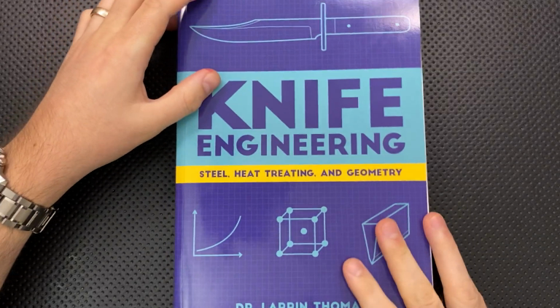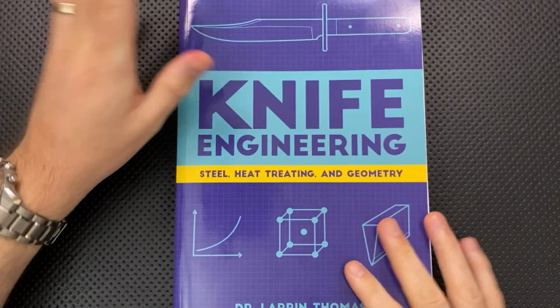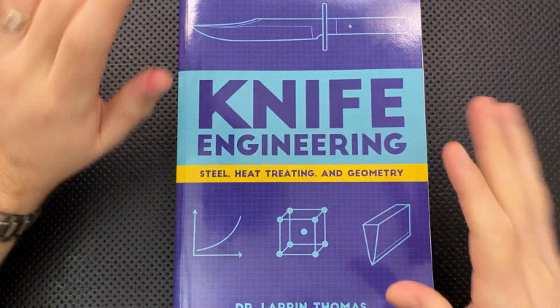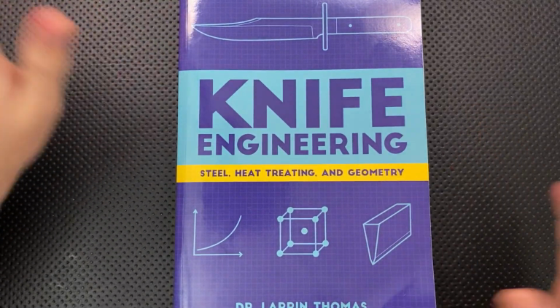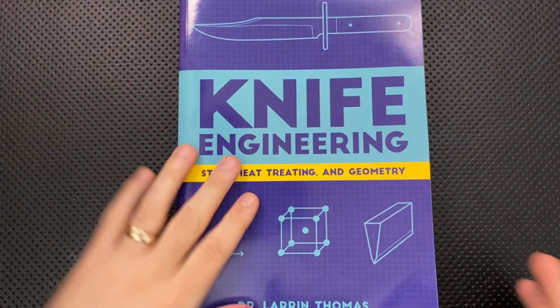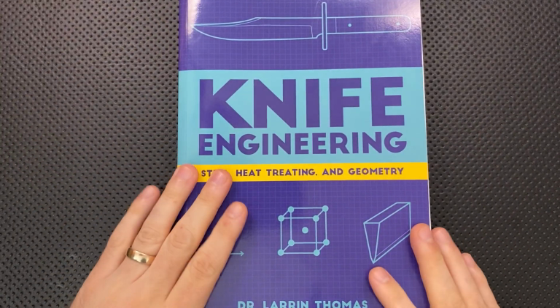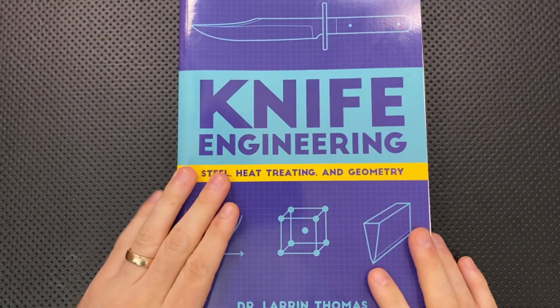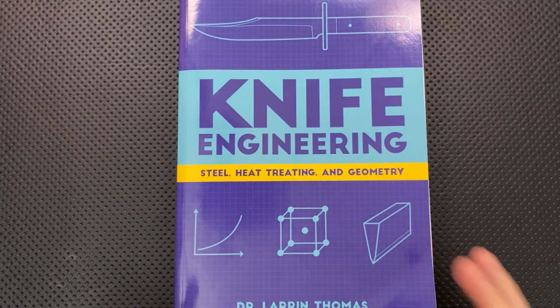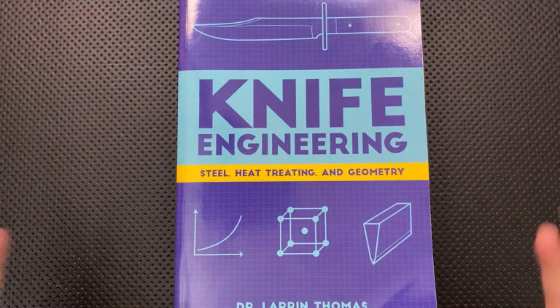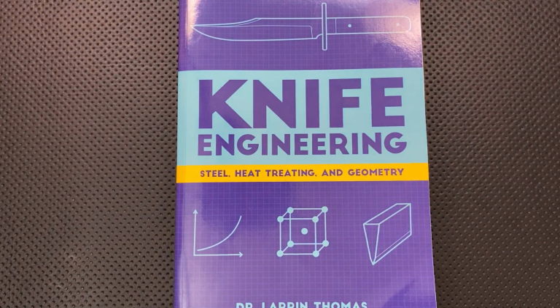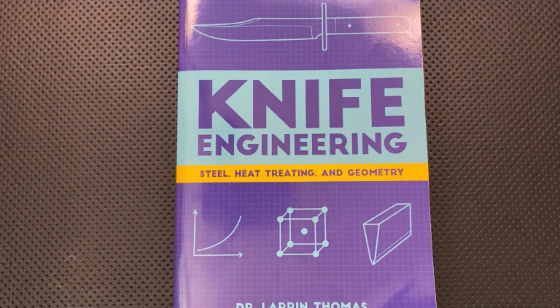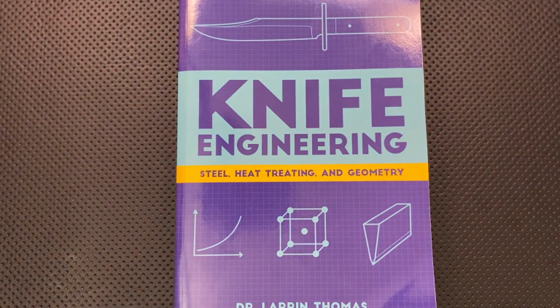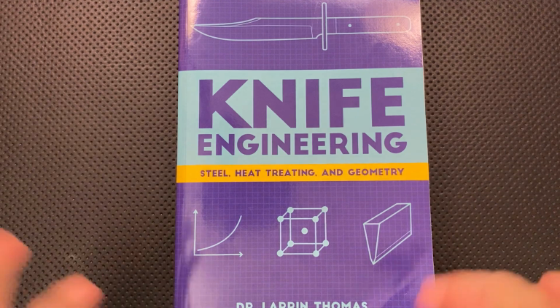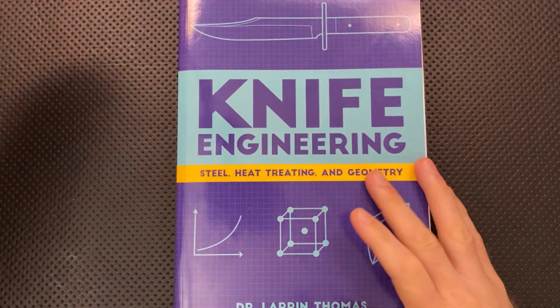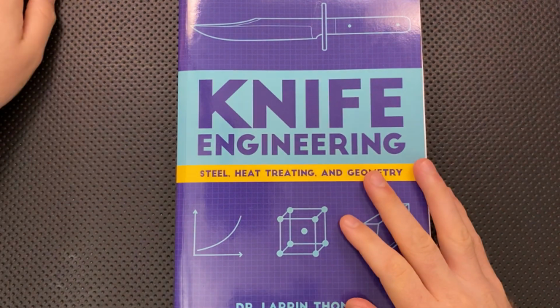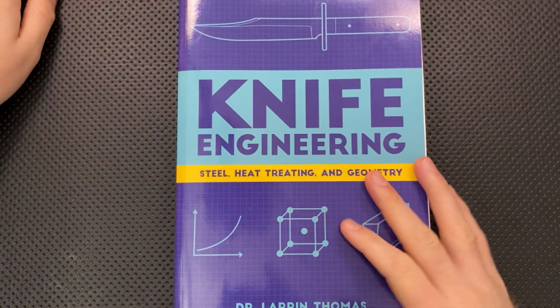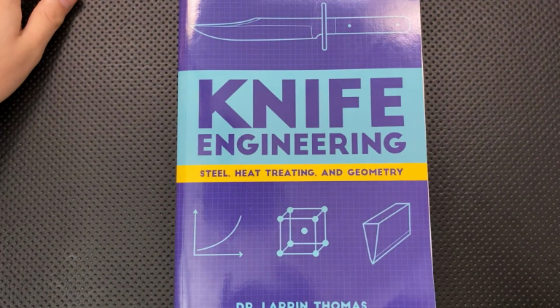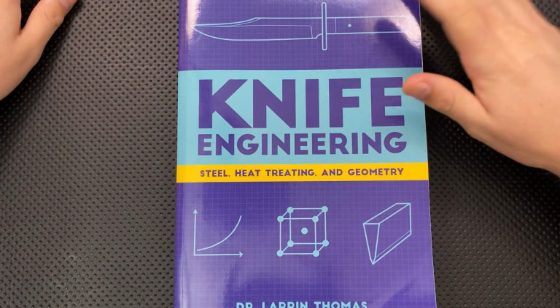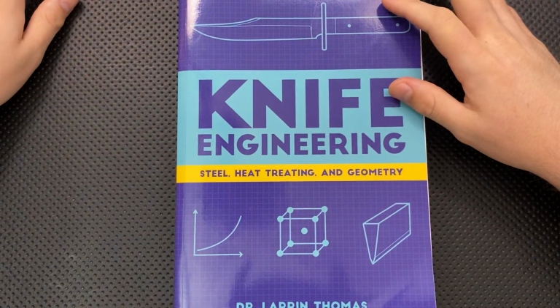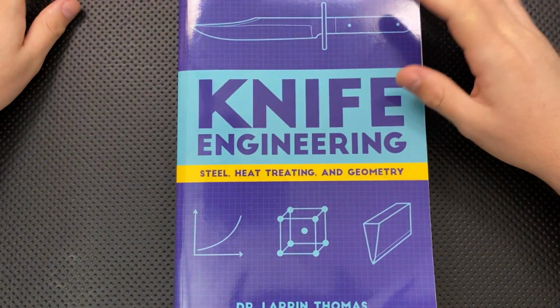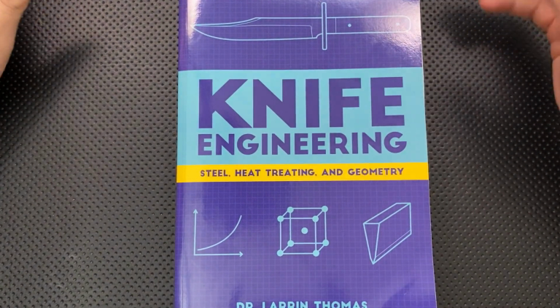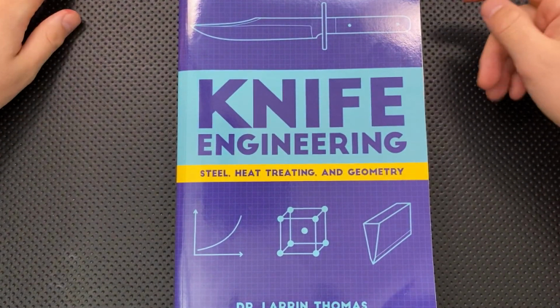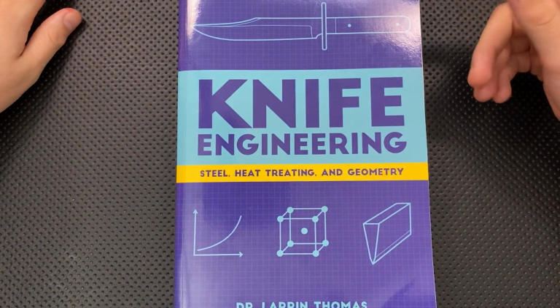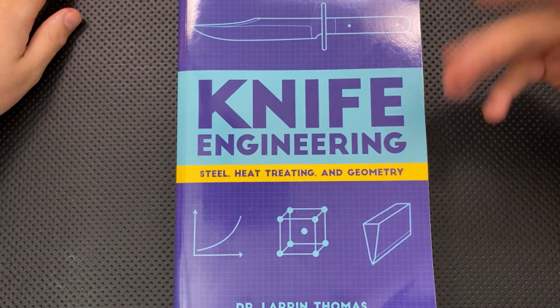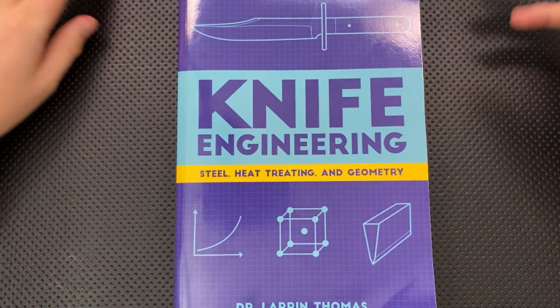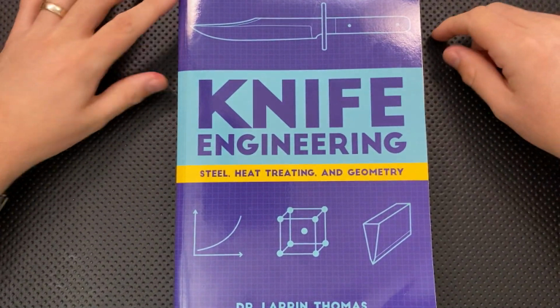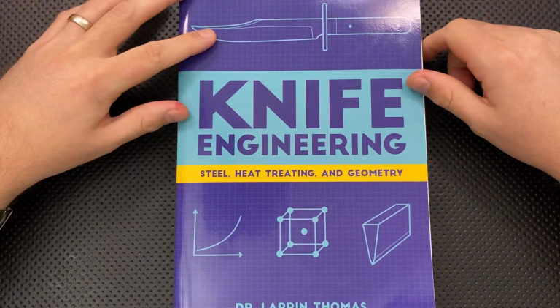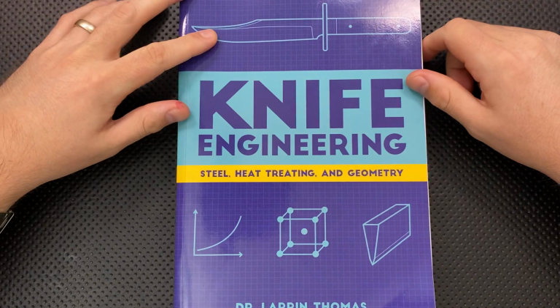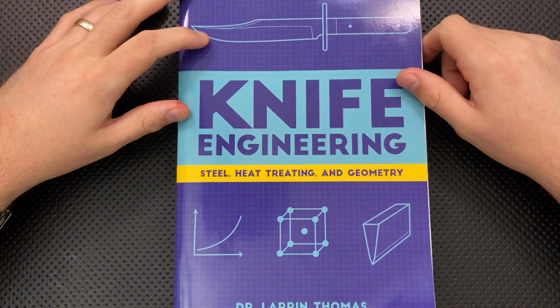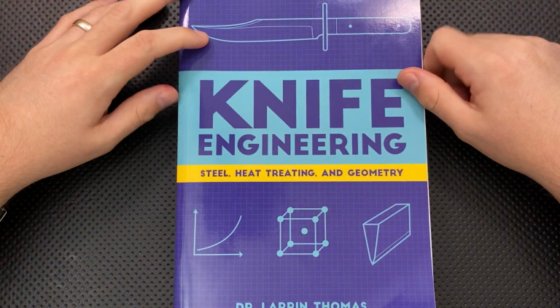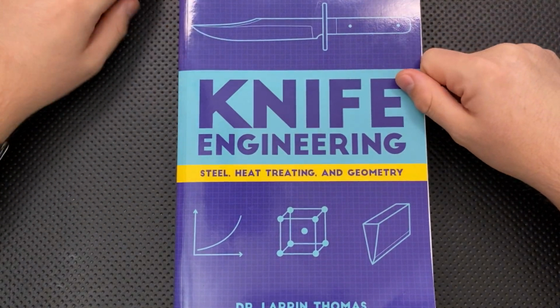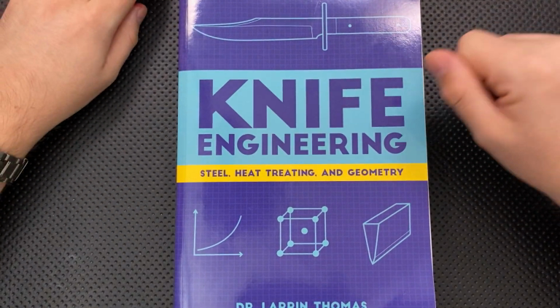First off, in the name of full disclosure, I want to thank my Patreon patrons for making it possible for me to just pick up a random book that seems interesting to me on a whim. Thank you very much for that, patrons.